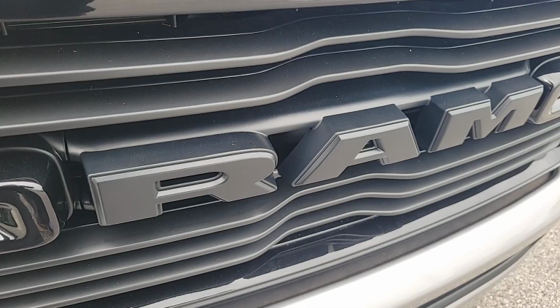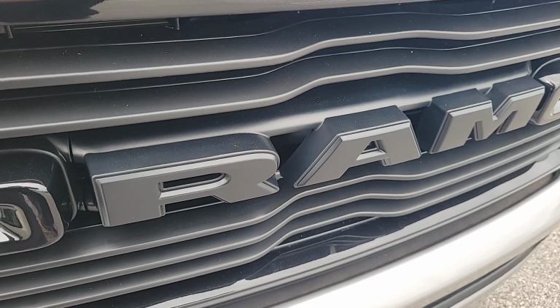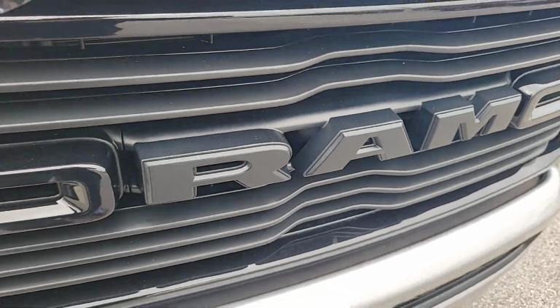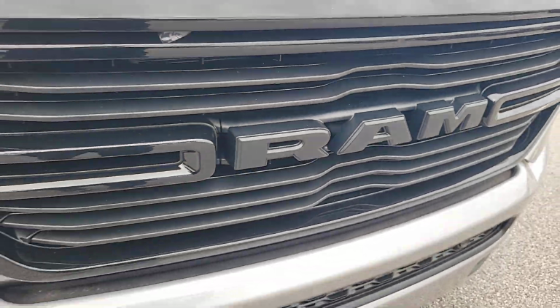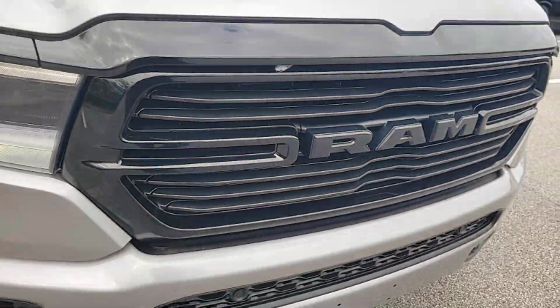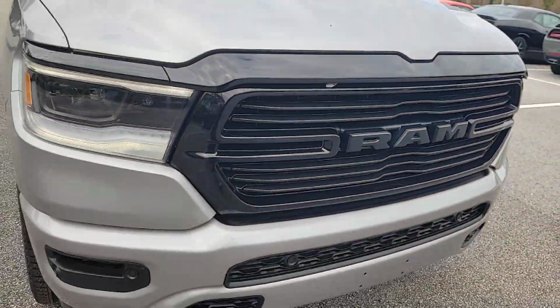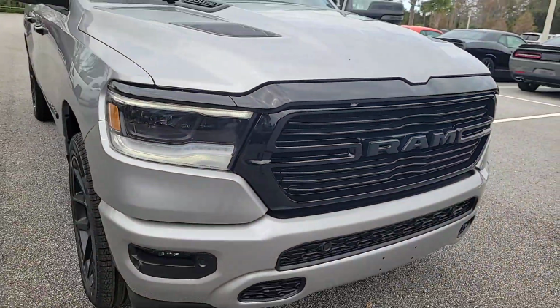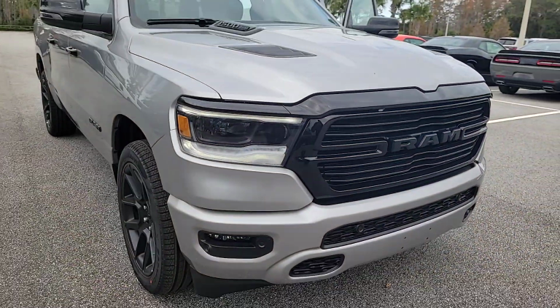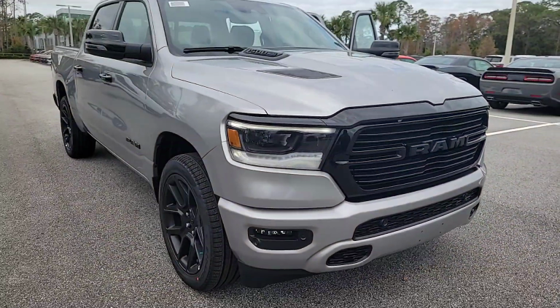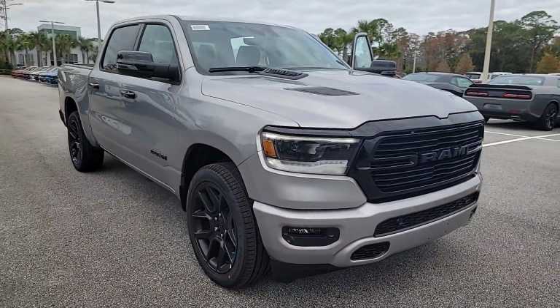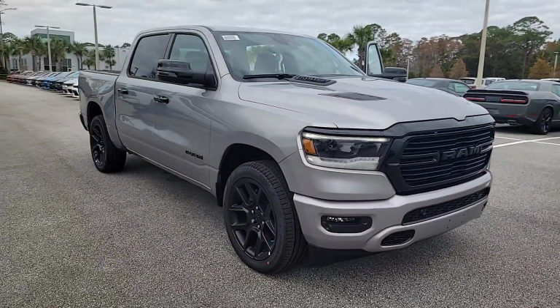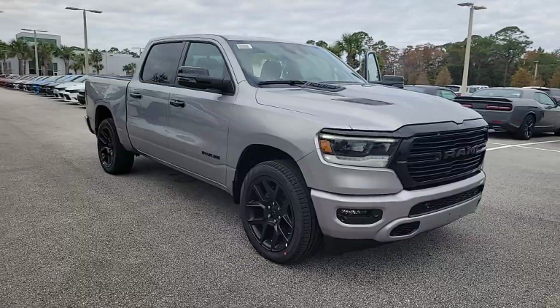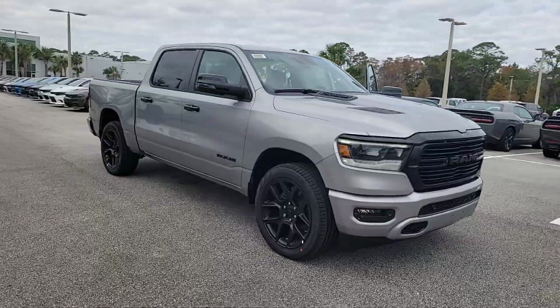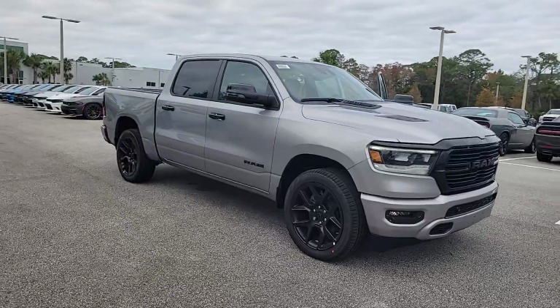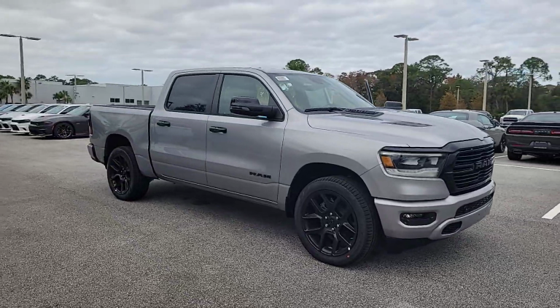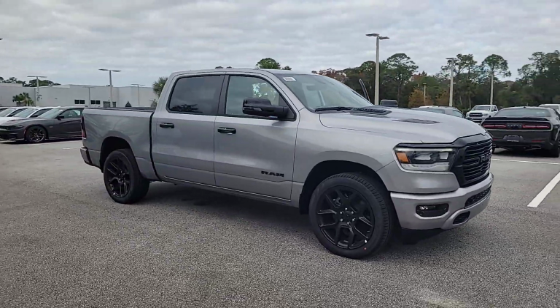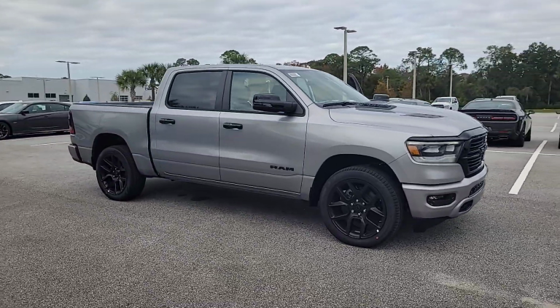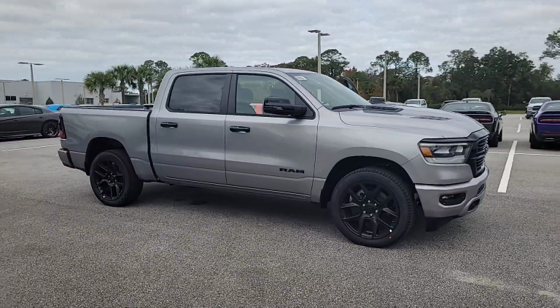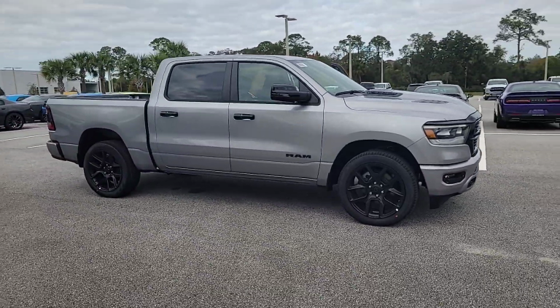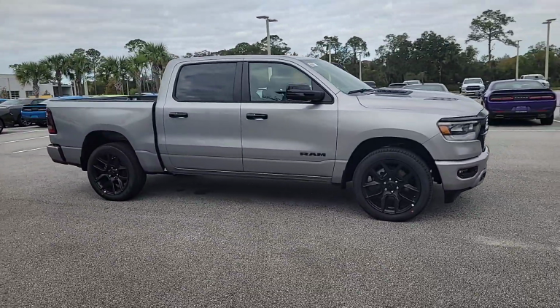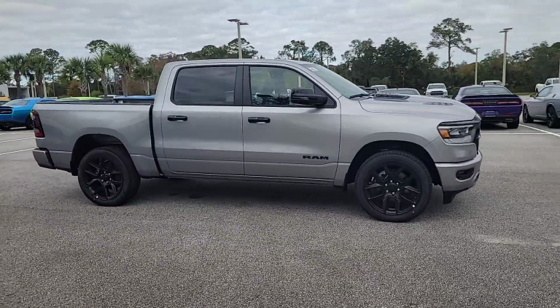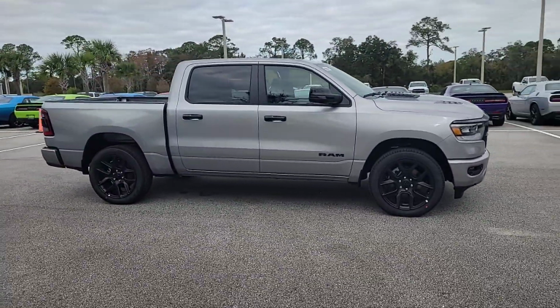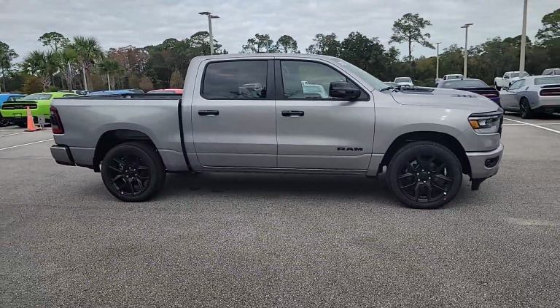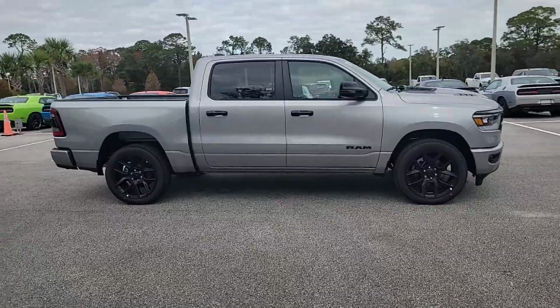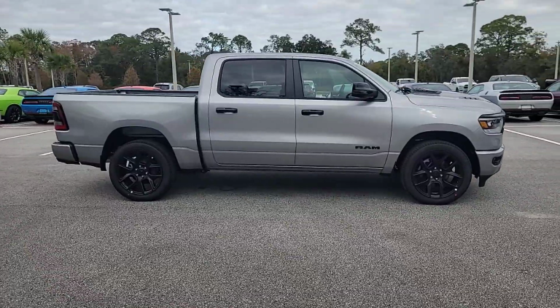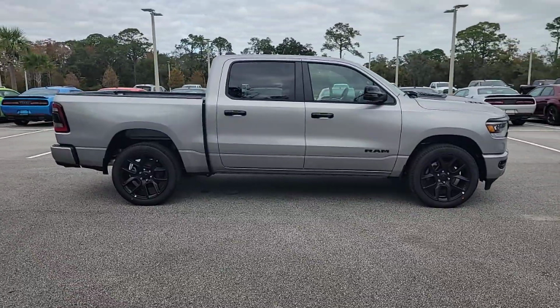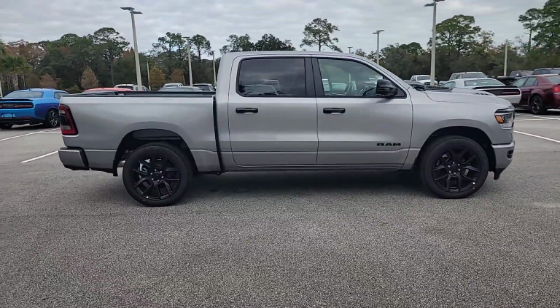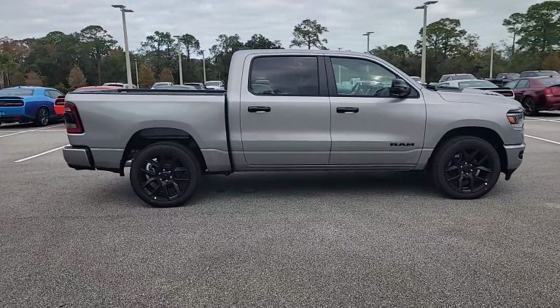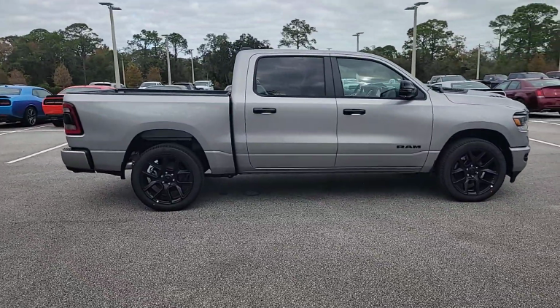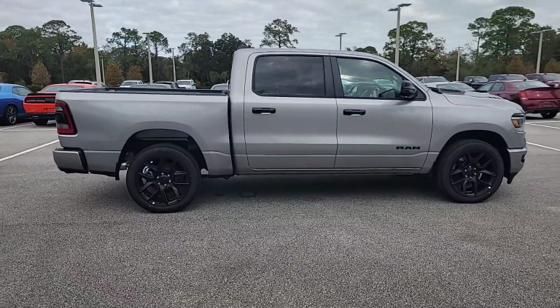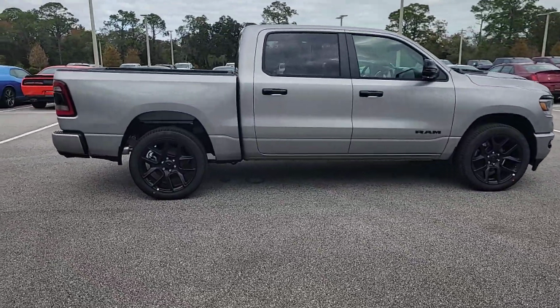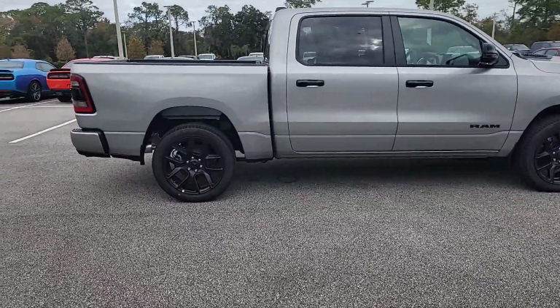This could be the car for you — the 2024 Ram 1500. Rise to every challenge with confidence in the Ram 1500. Its impressive towing capacity, advanced safety features, and passenger comfort keep you cool under pressure.